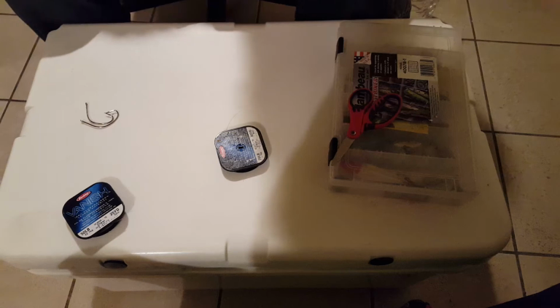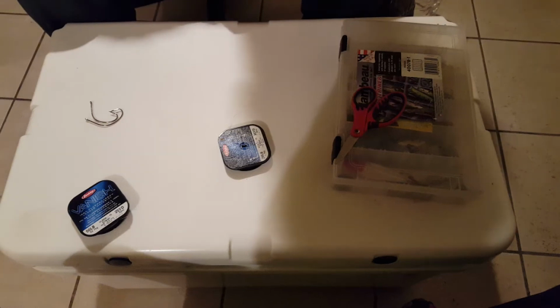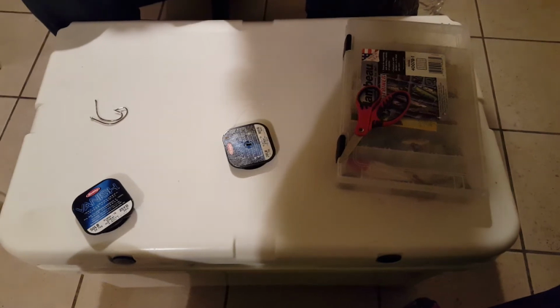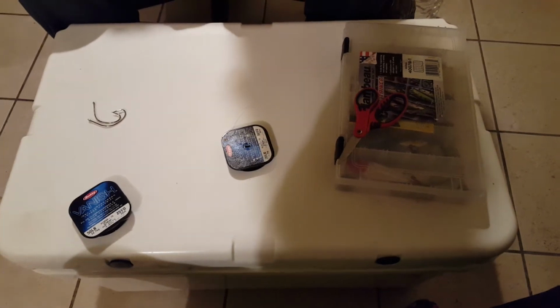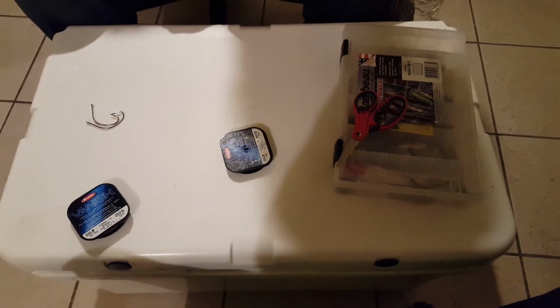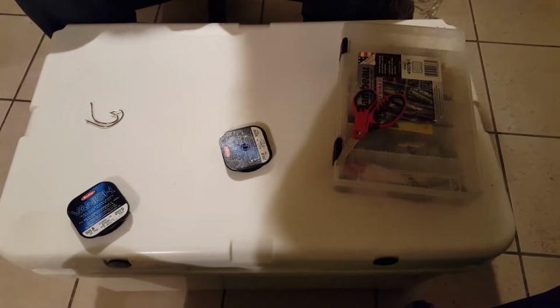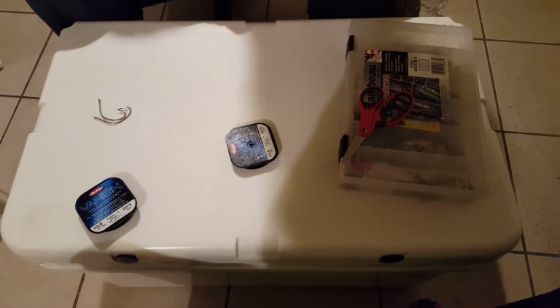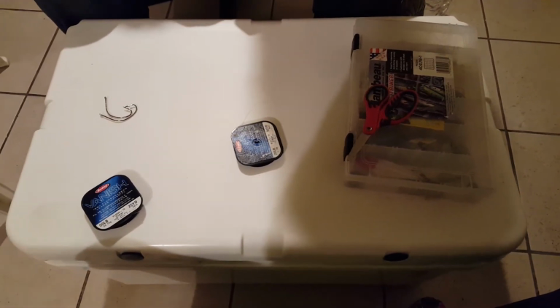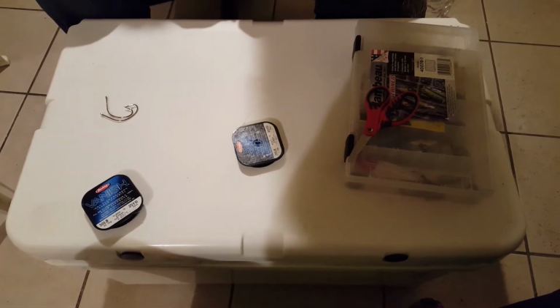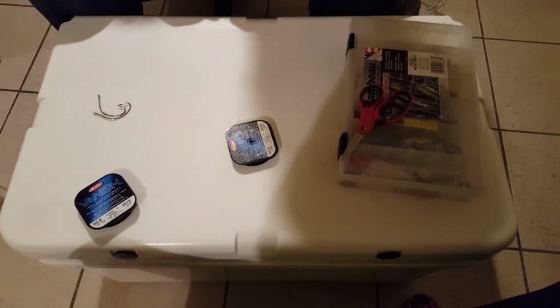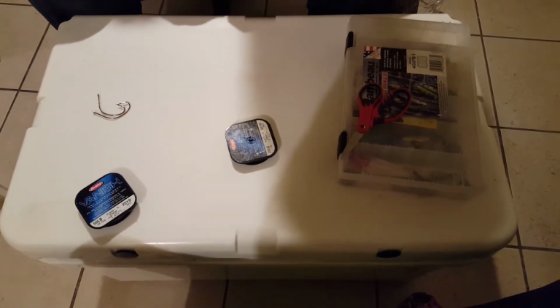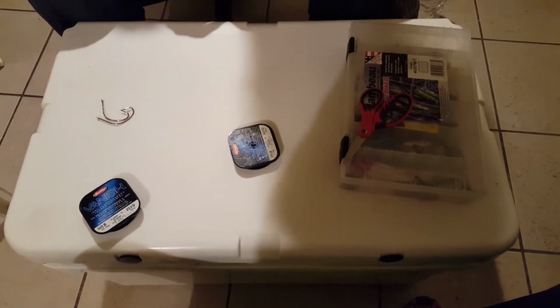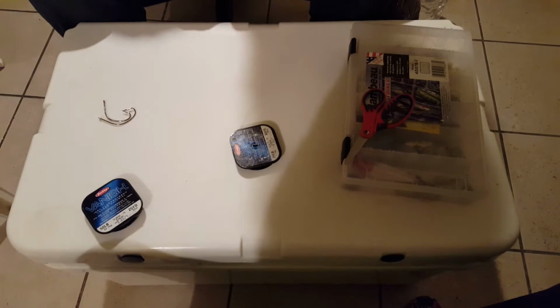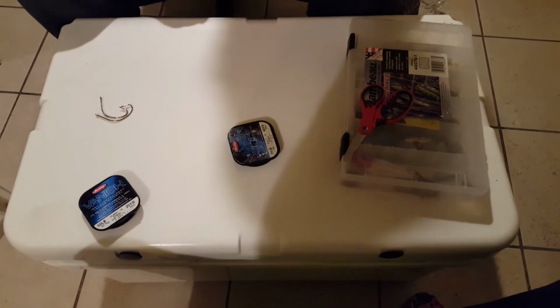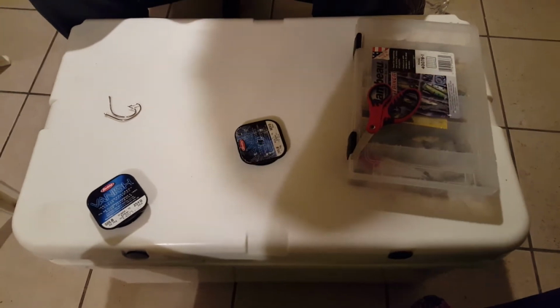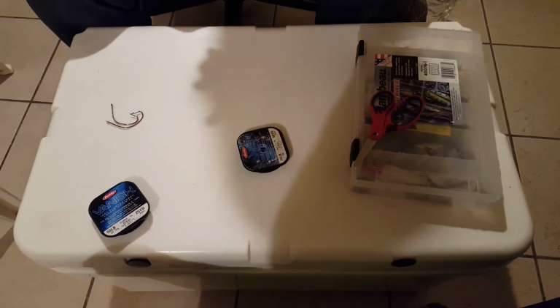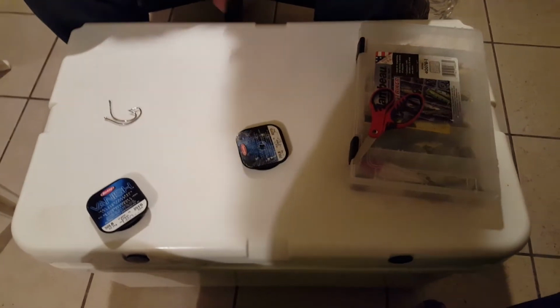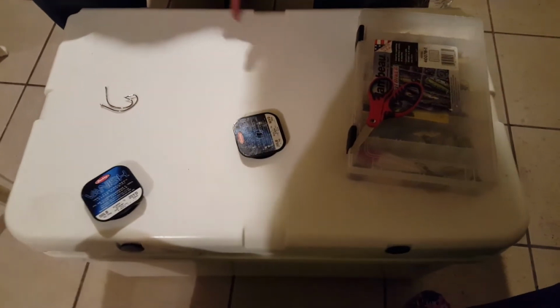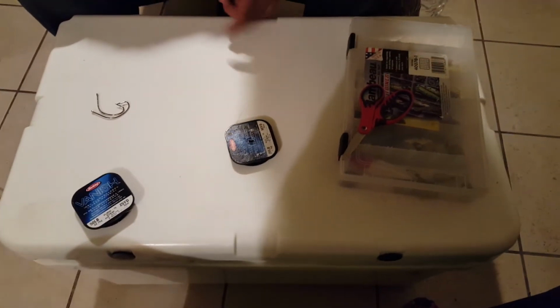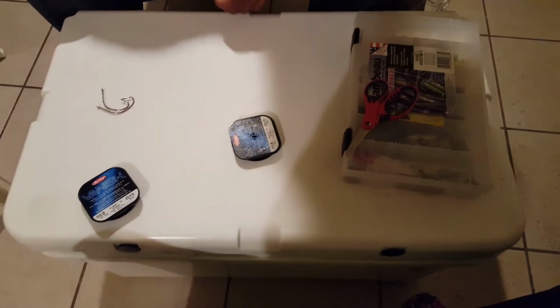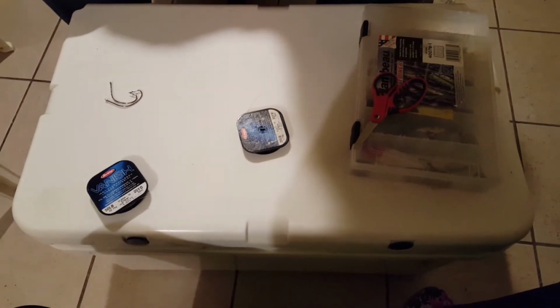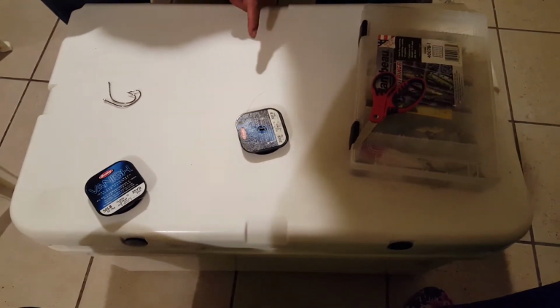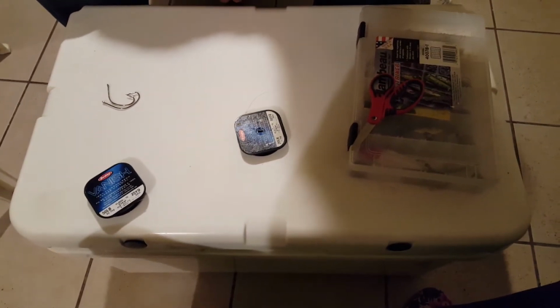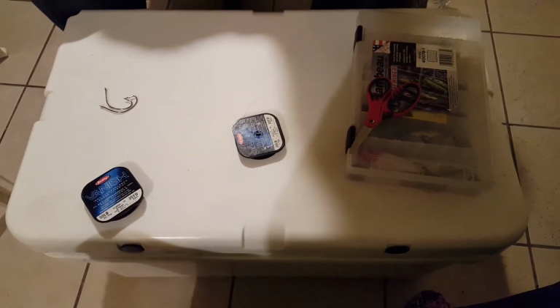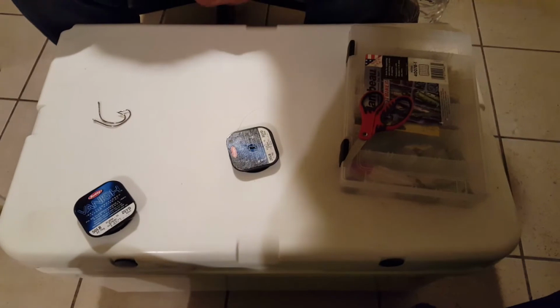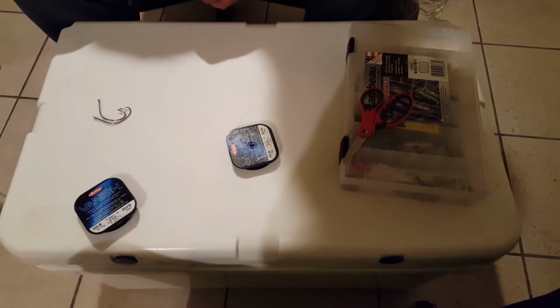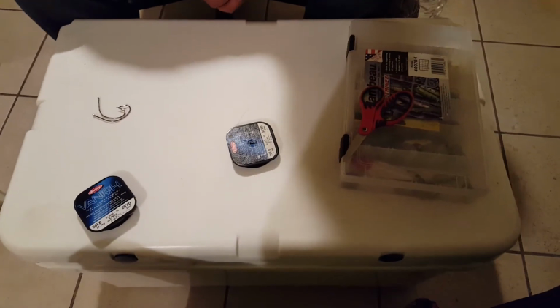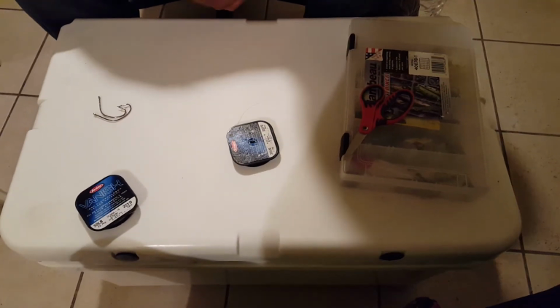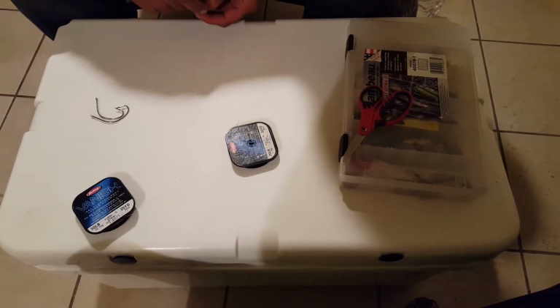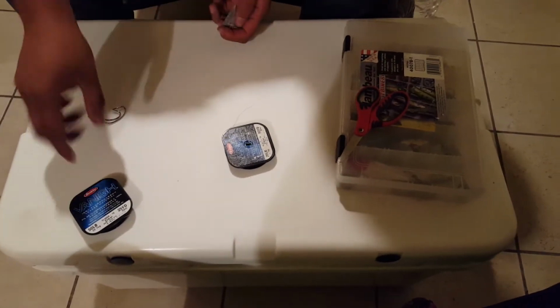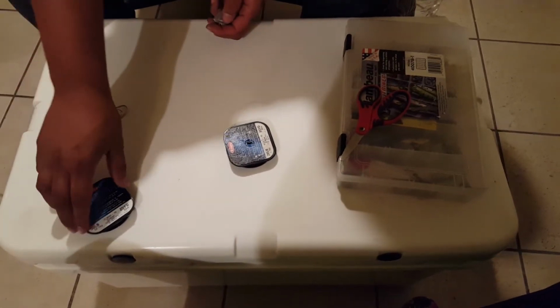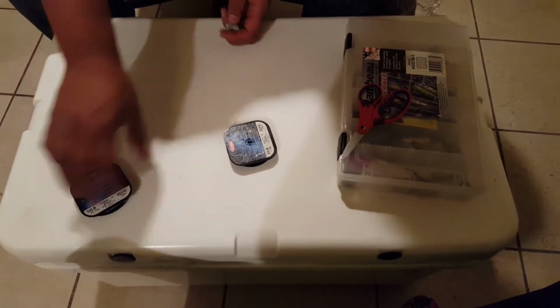Today I'm gonna show you guys how to do a leader that we used last time at the East Cut. I'm not gonna use the 50 pound one, I'm gonna do it on the 20 pound one so I don't waste the leader for the 50 pound.